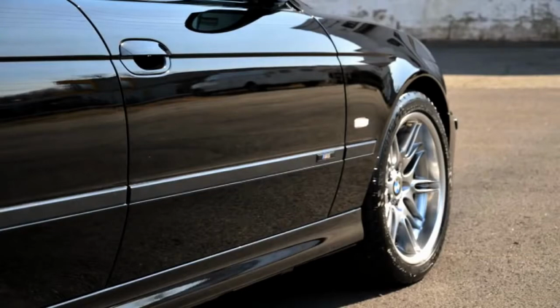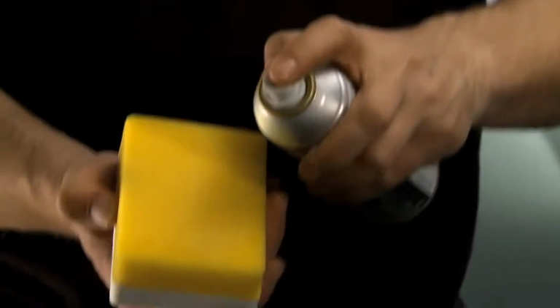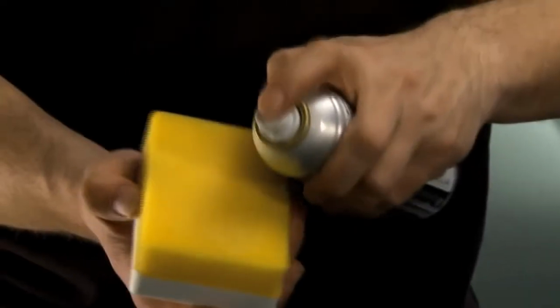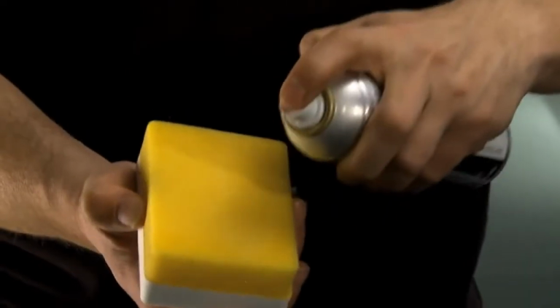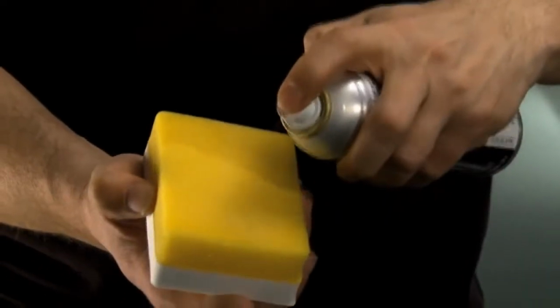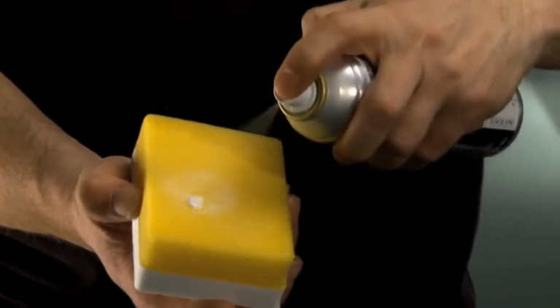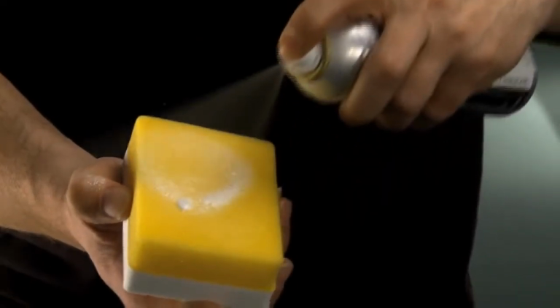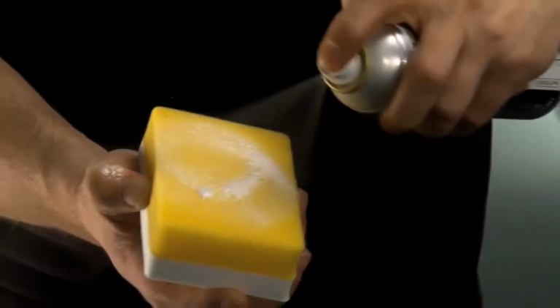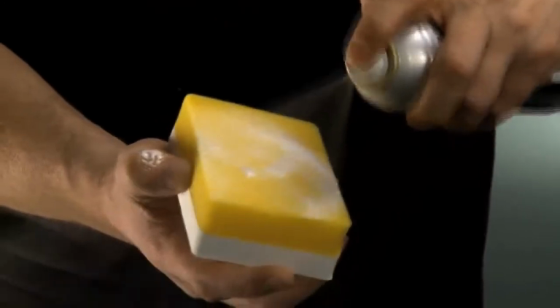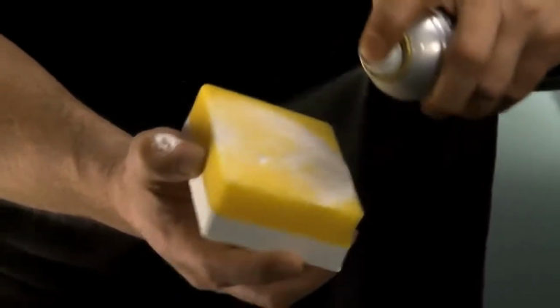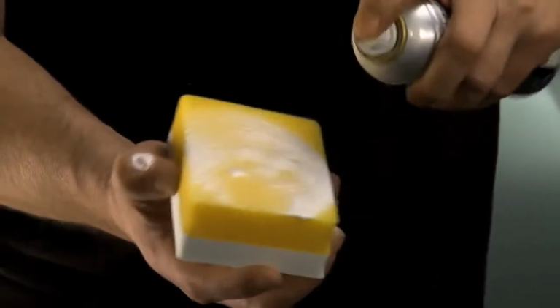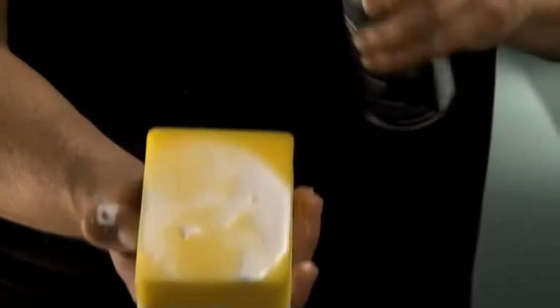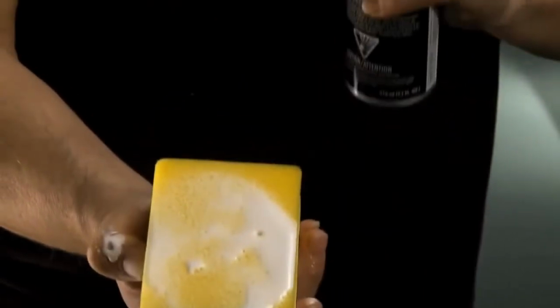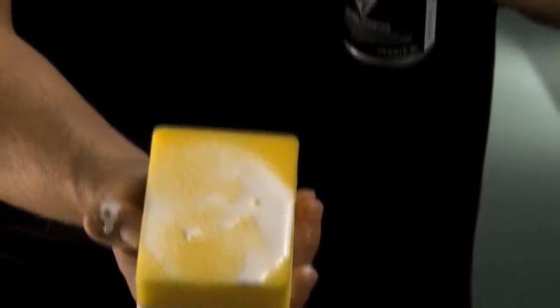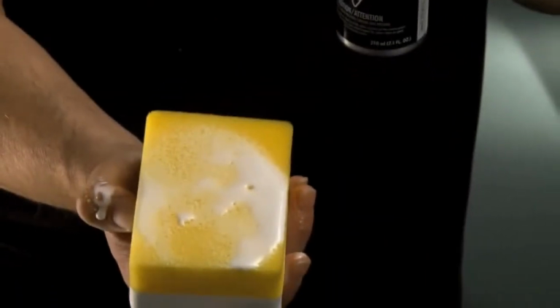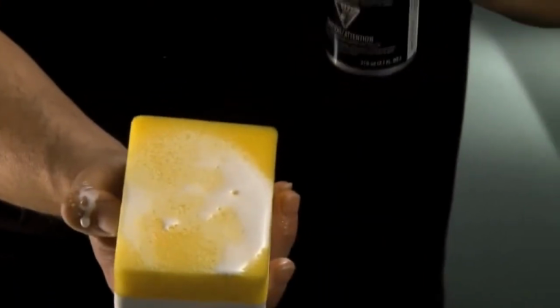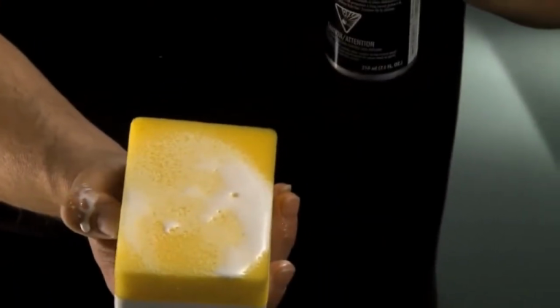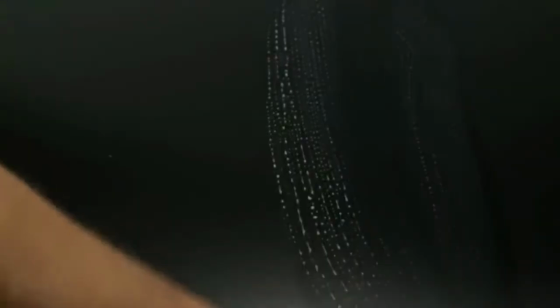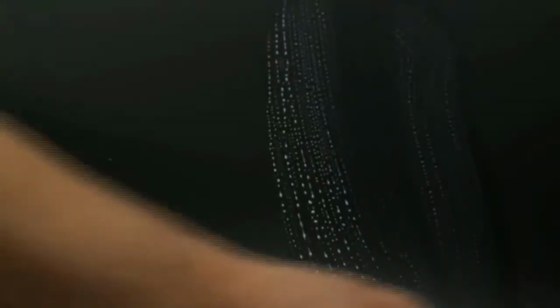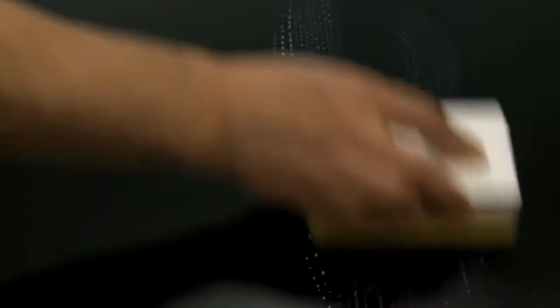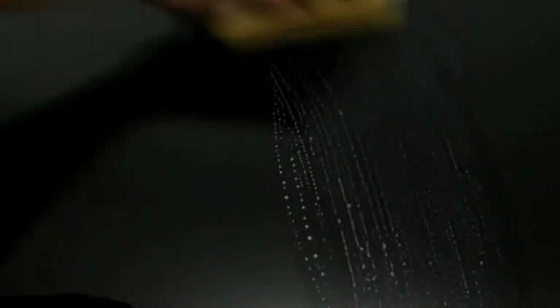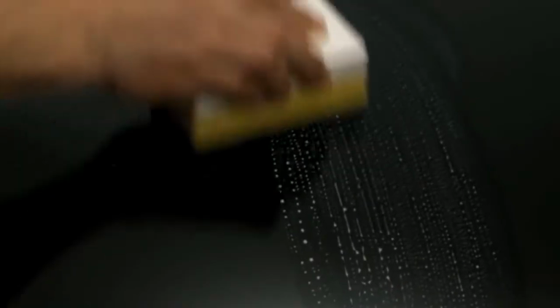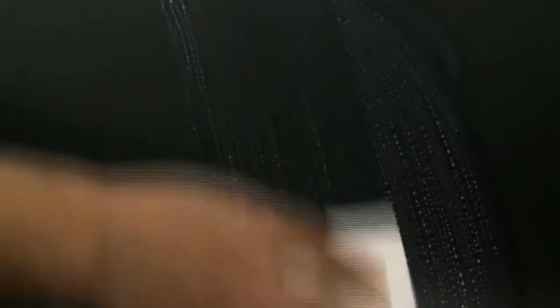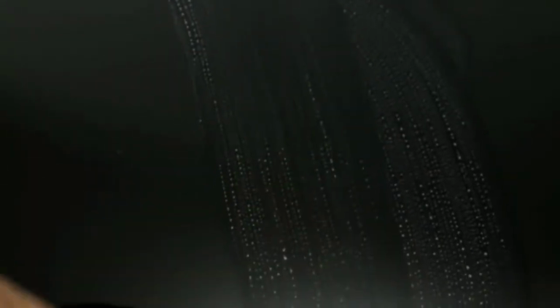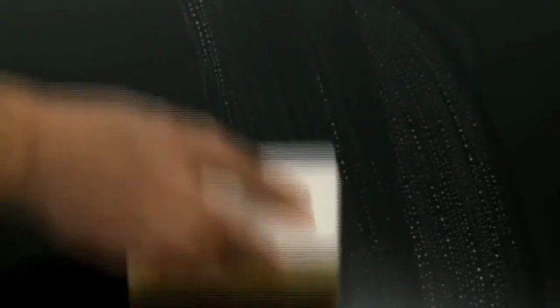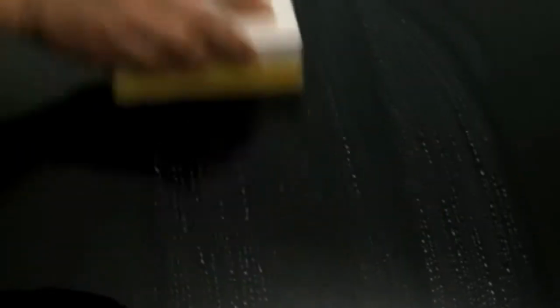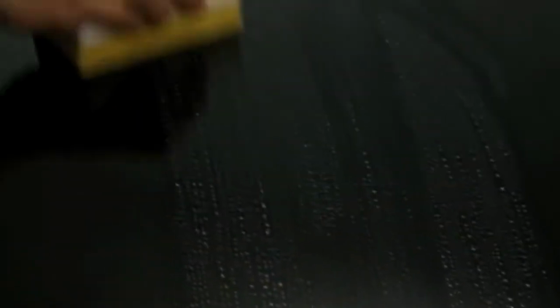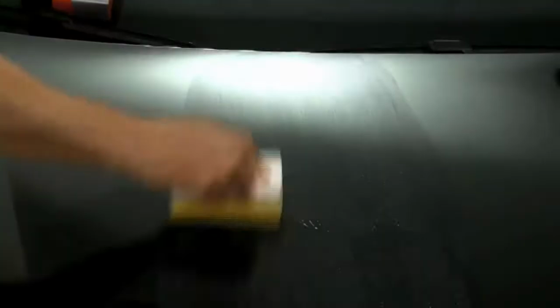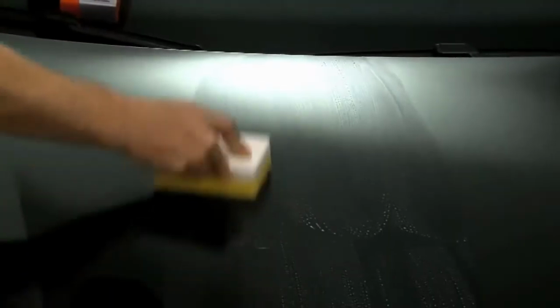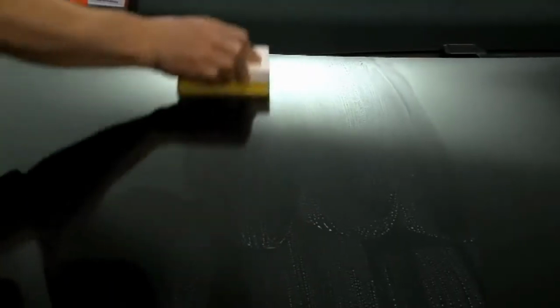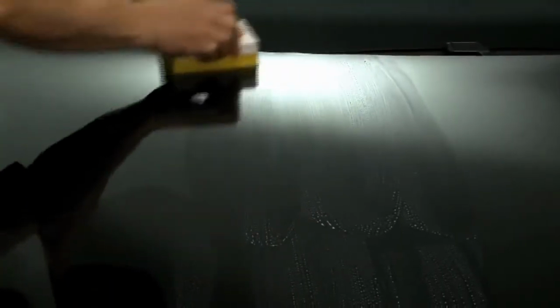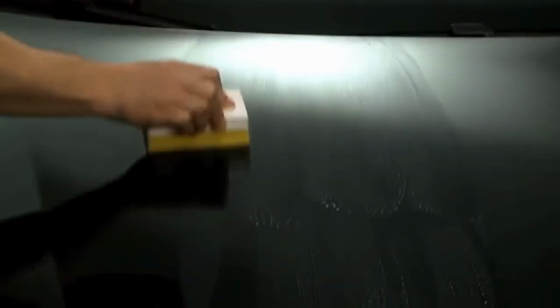Using a soft, non-abrasive application sponge, spray a generous amount of Polymer Net Shield onto the sponge. Working in two-foot-by-two-foot areas, evenly spread the sealant over the area to be treated.